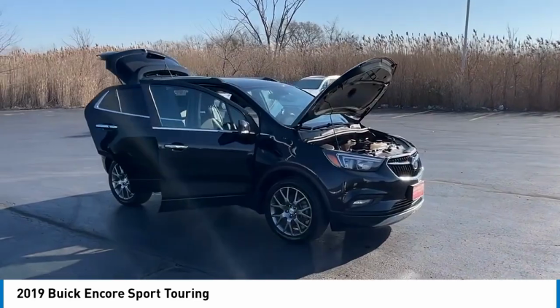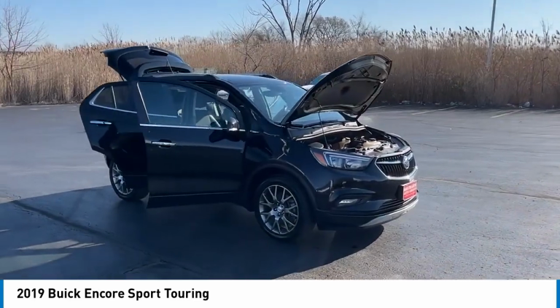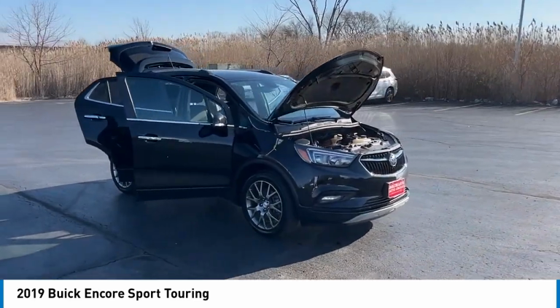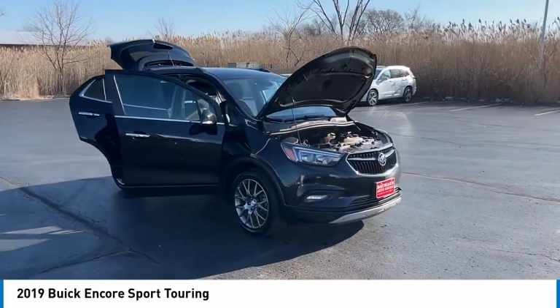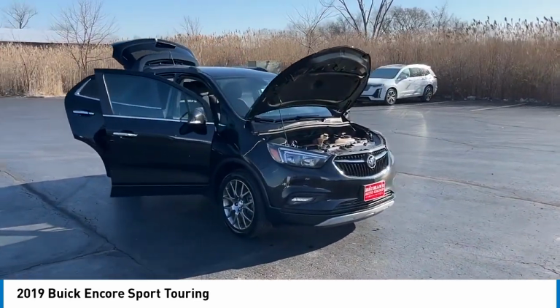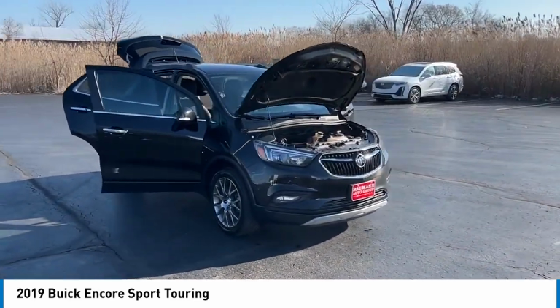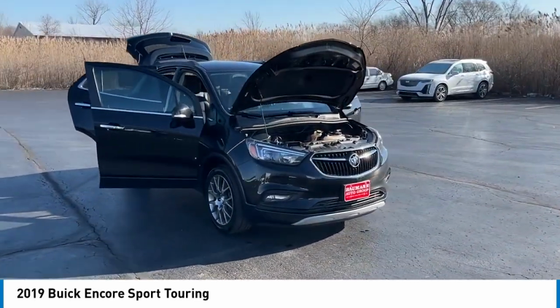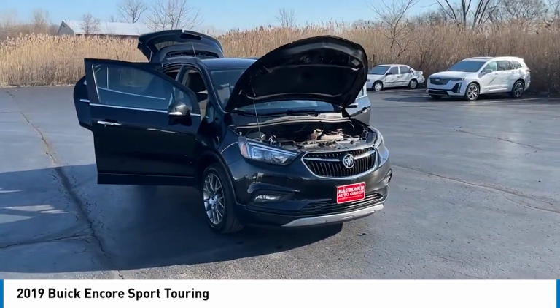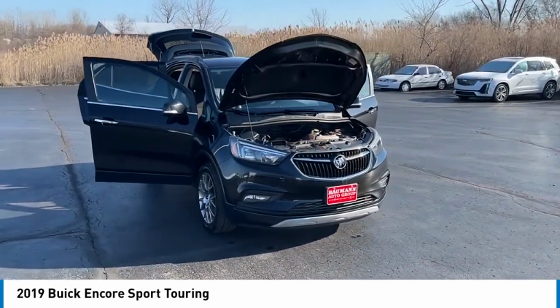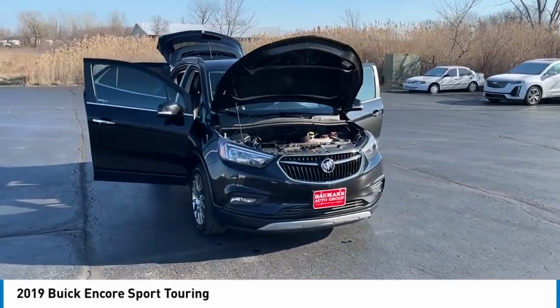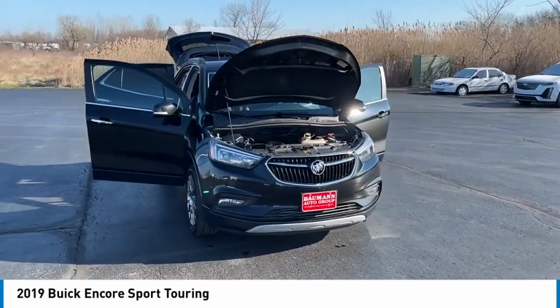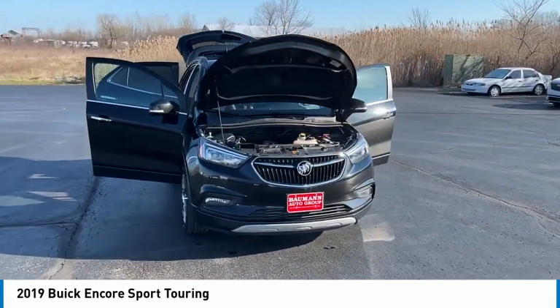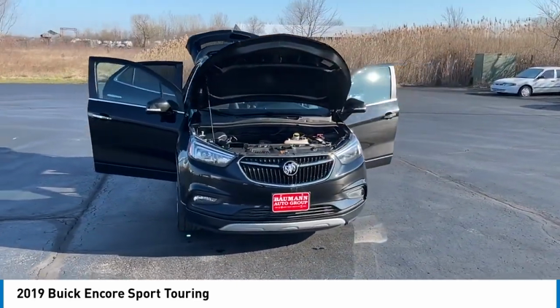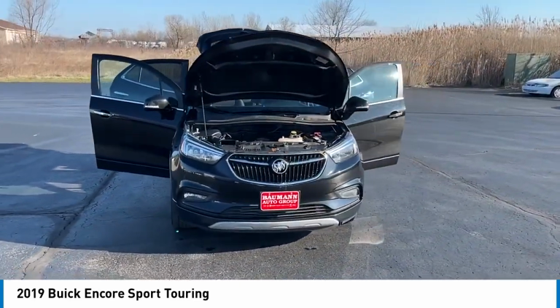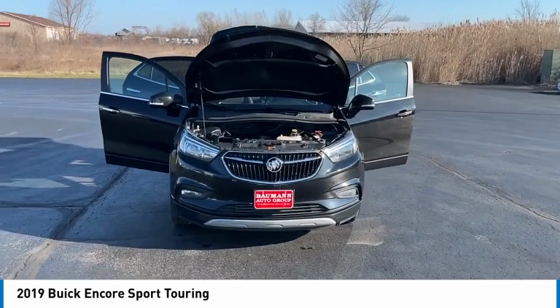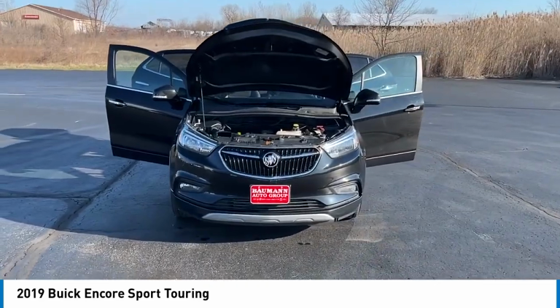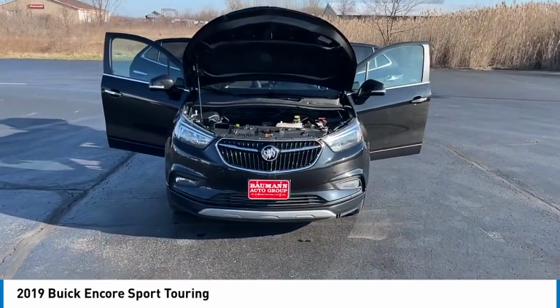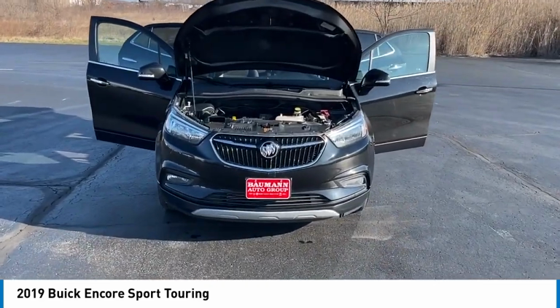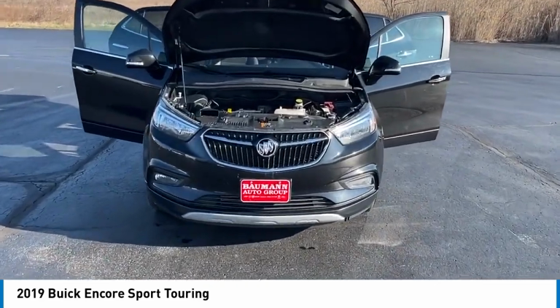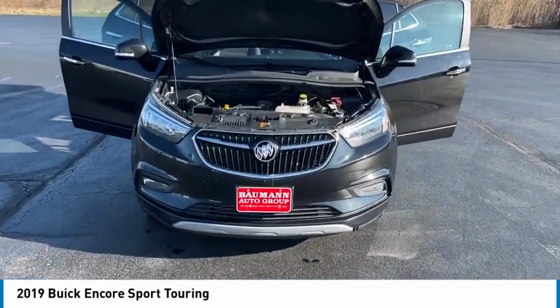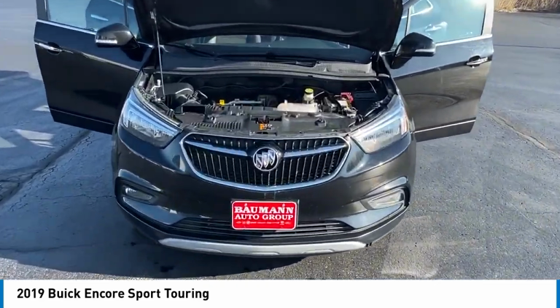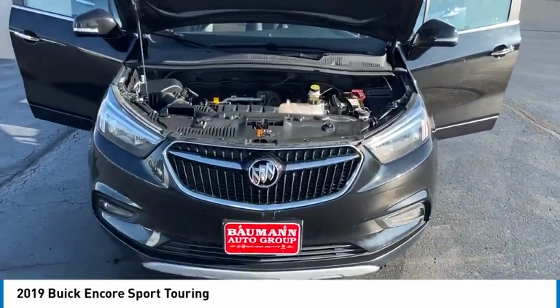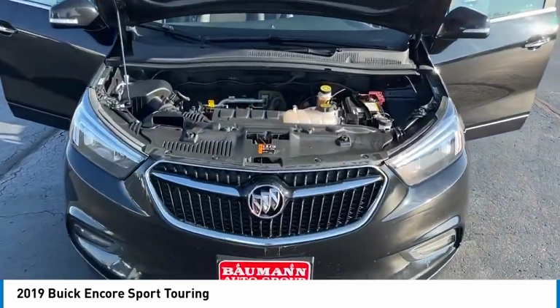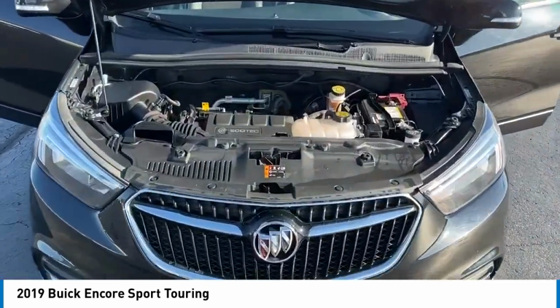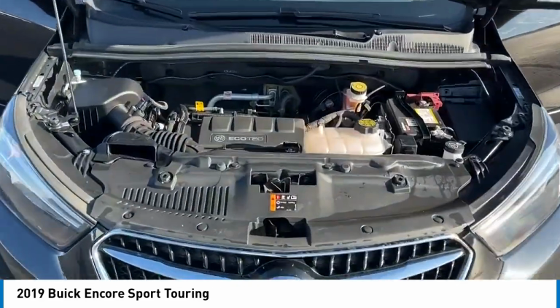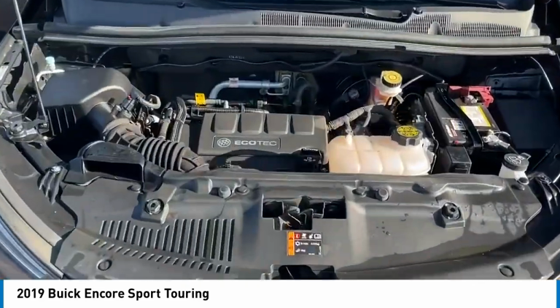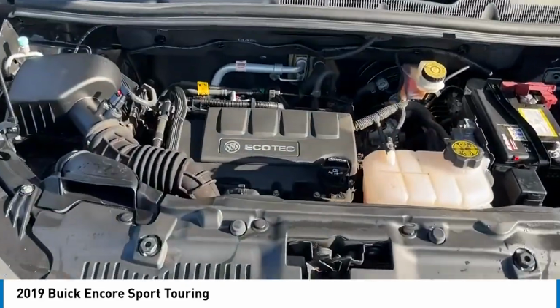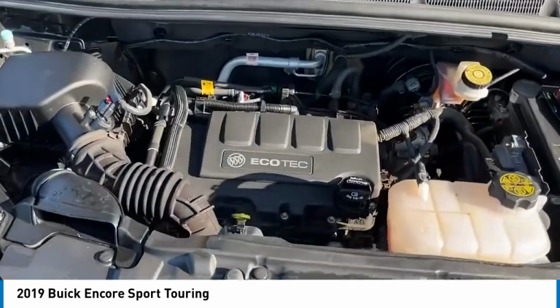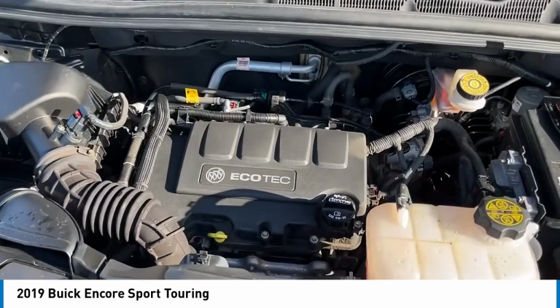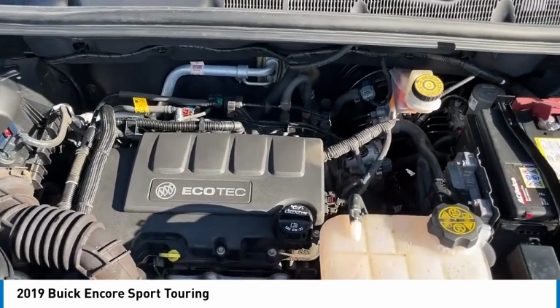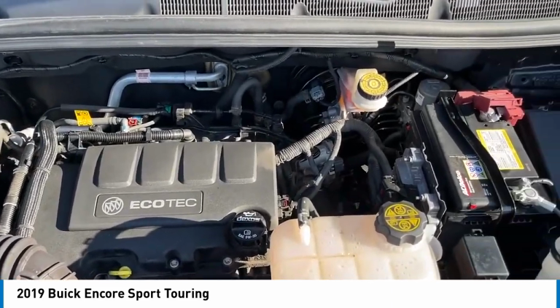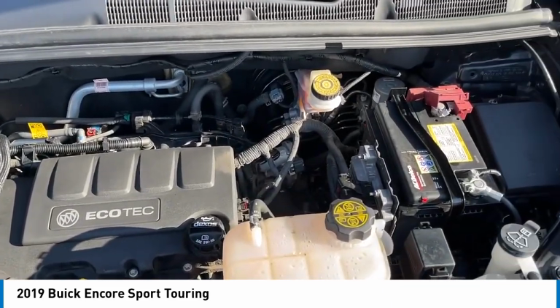Remote keyless entry, fog lights, four-wheel disc brakes, front license plate bracket, front wheel independent suspension, speed control, electronic stability control. Come take a test drive today.